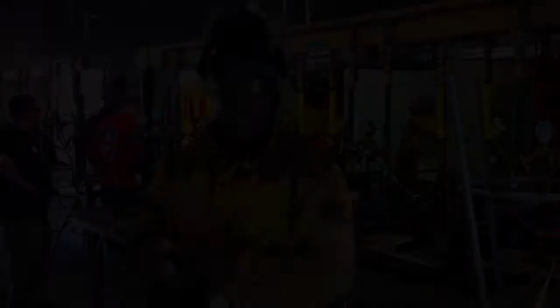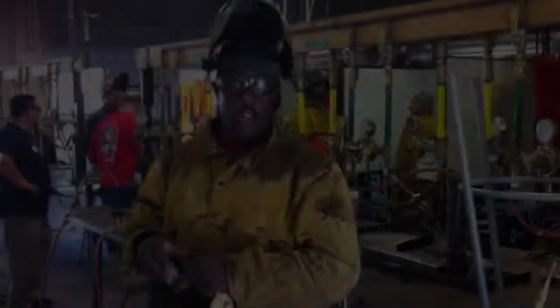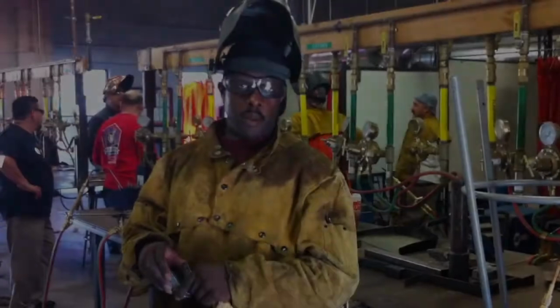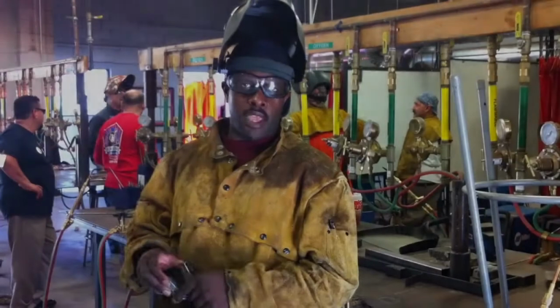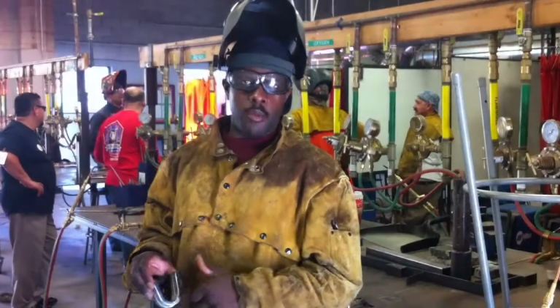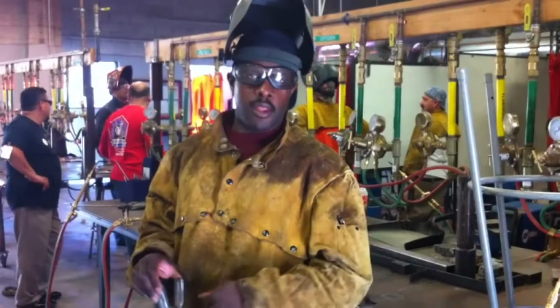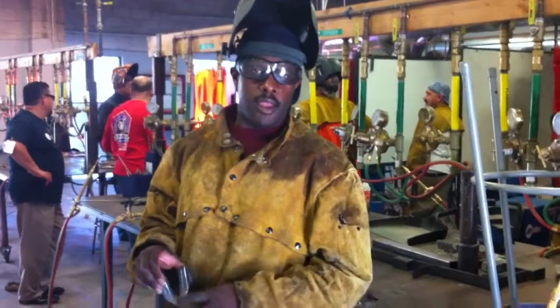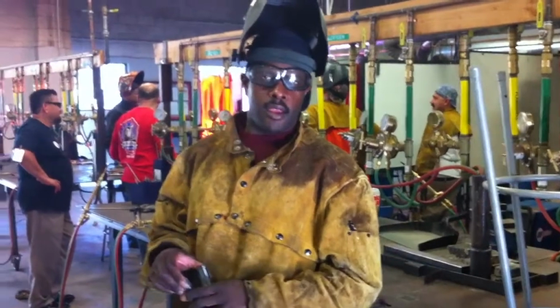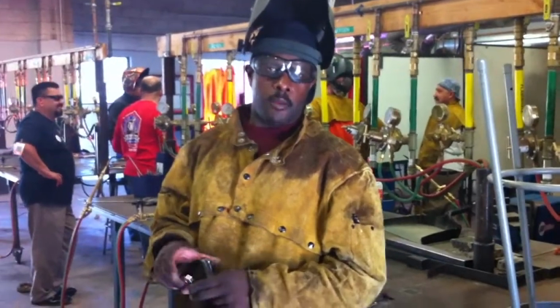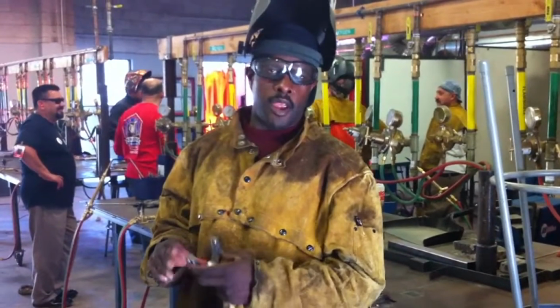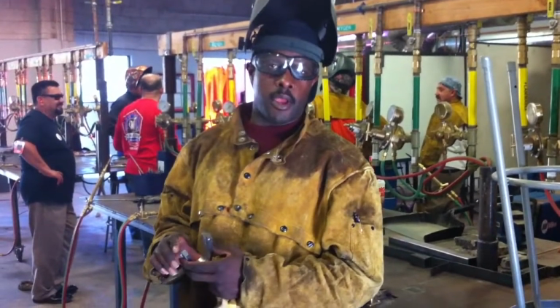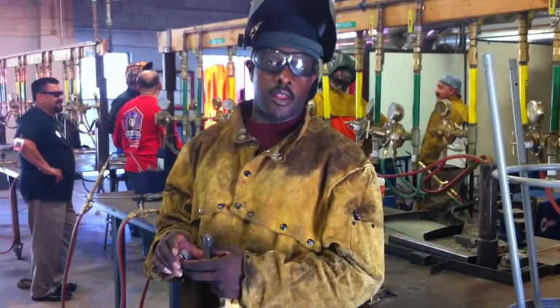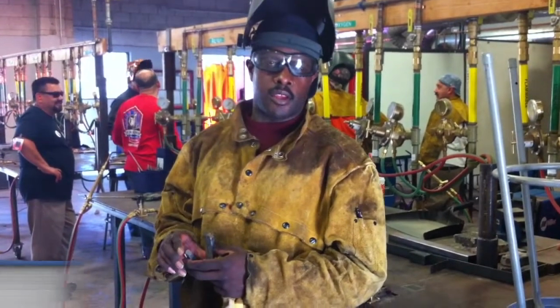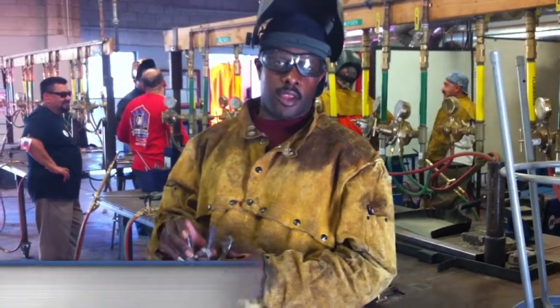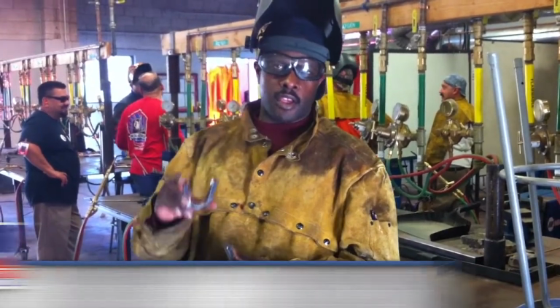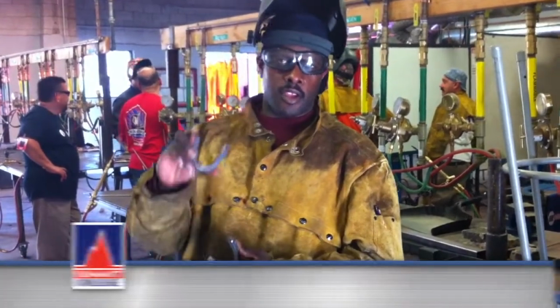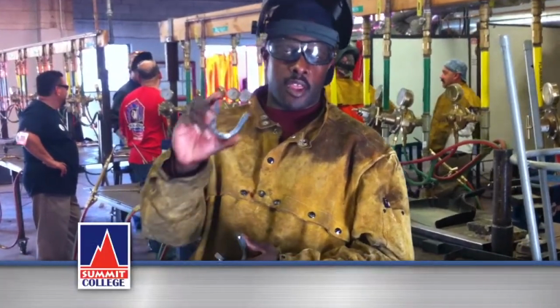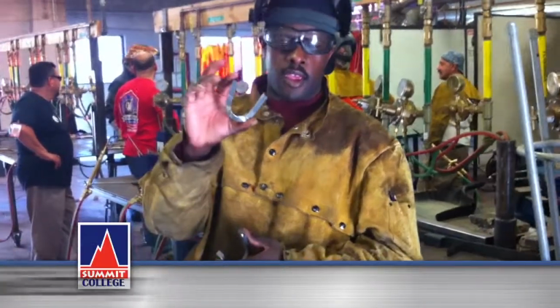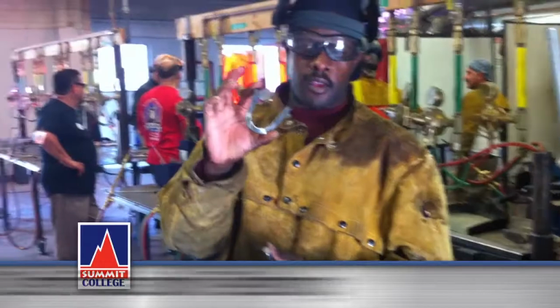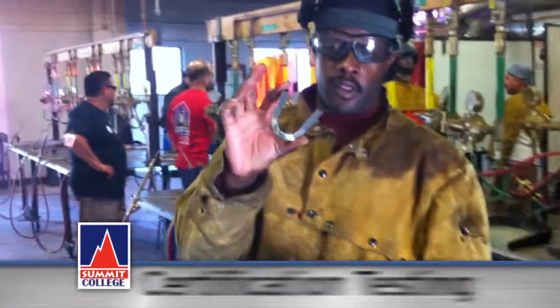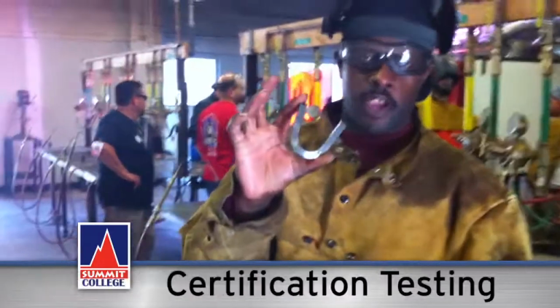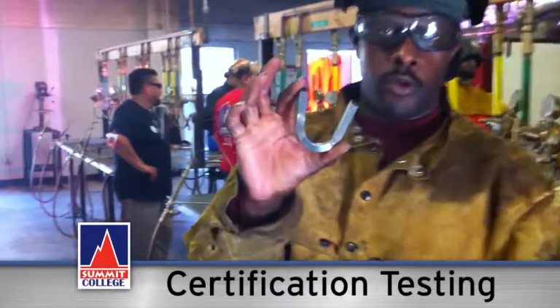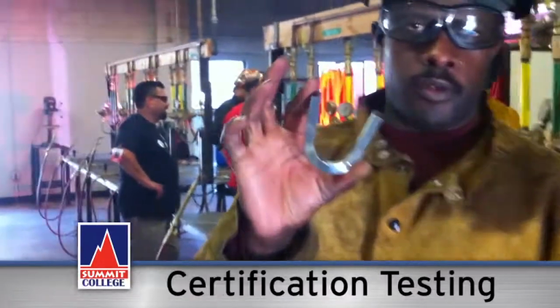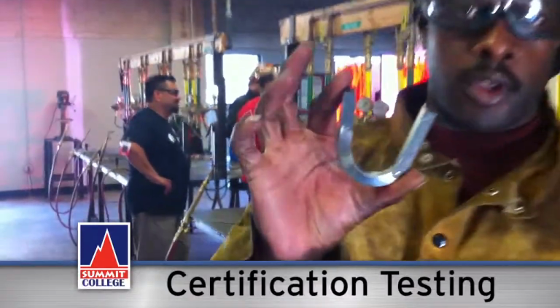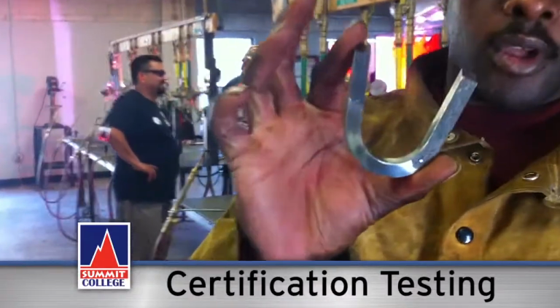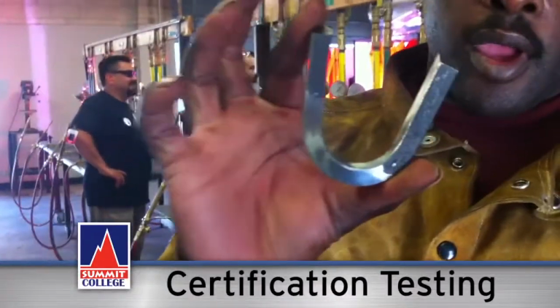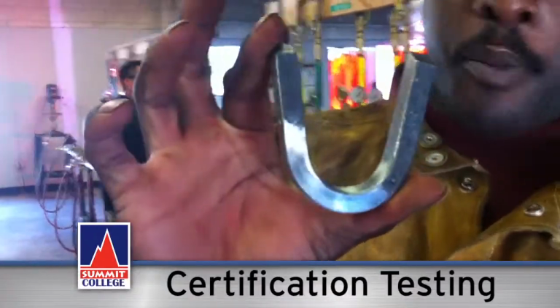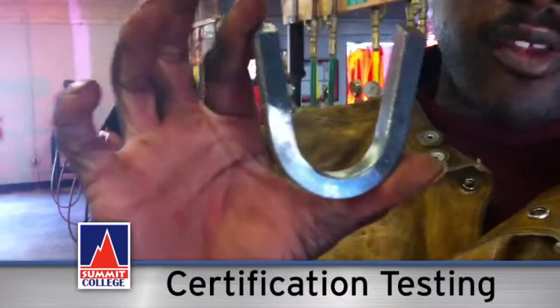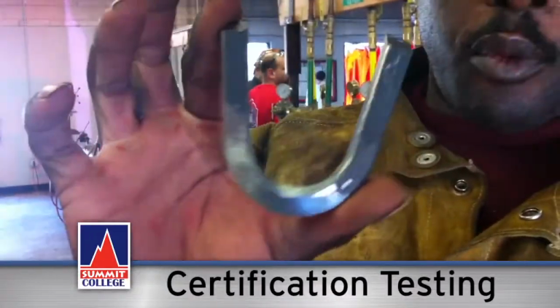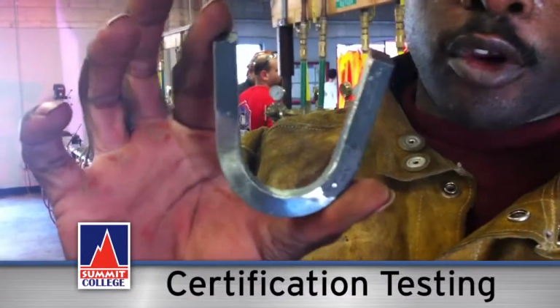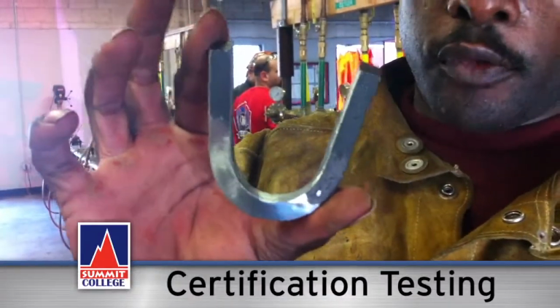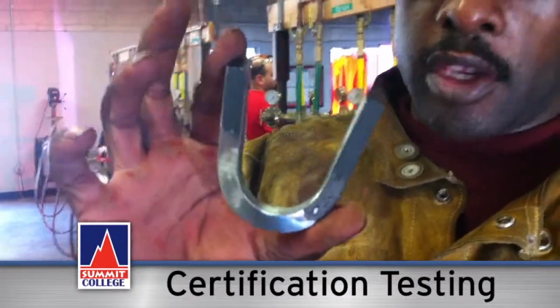Hello, my name is Daniel. I'm here at Summit College. I just took the B-Groove and I passed it for my first certification.